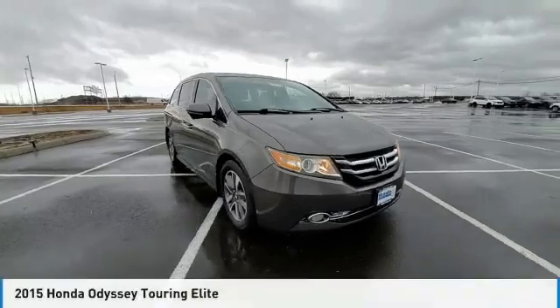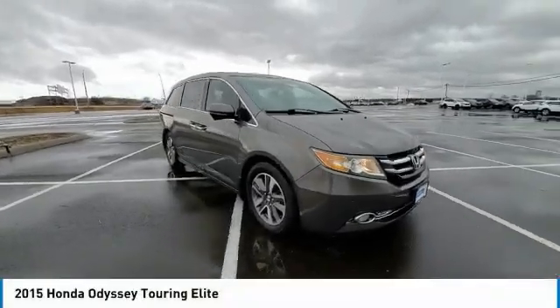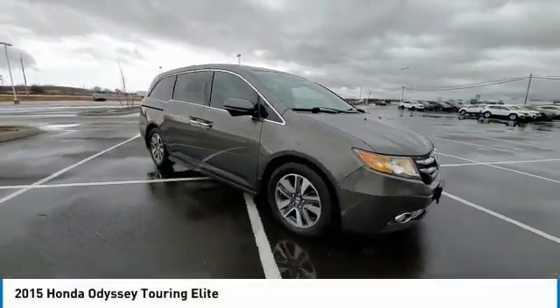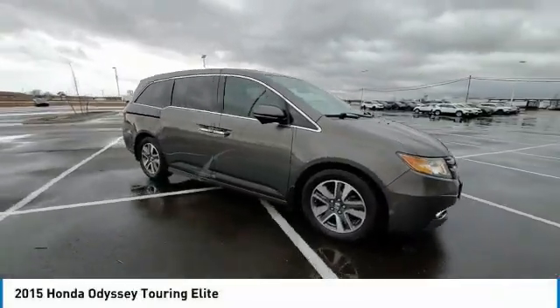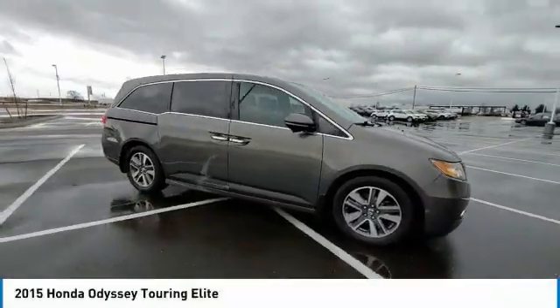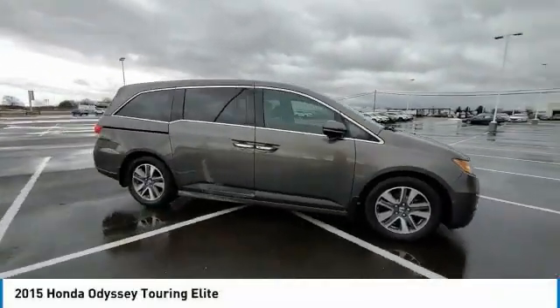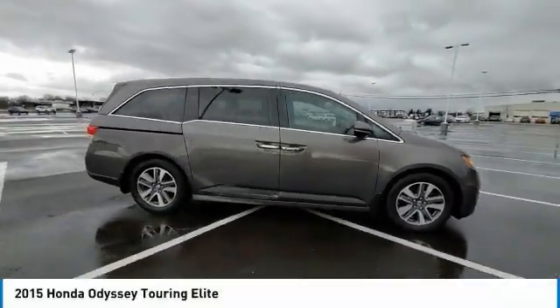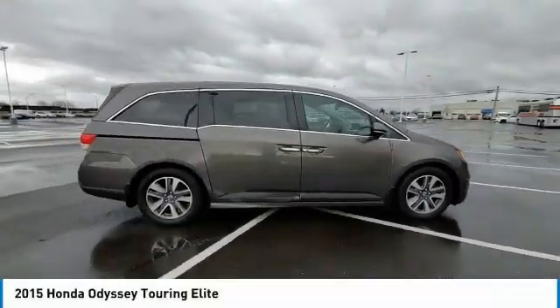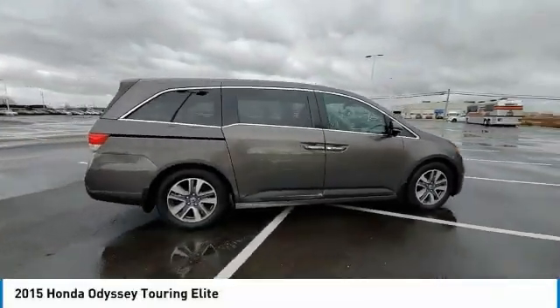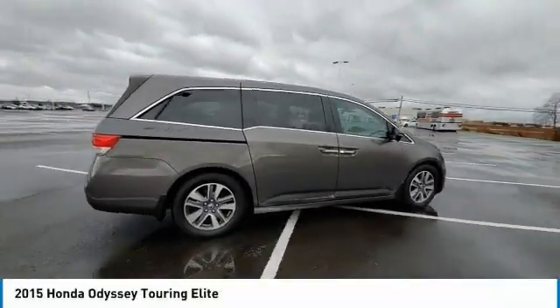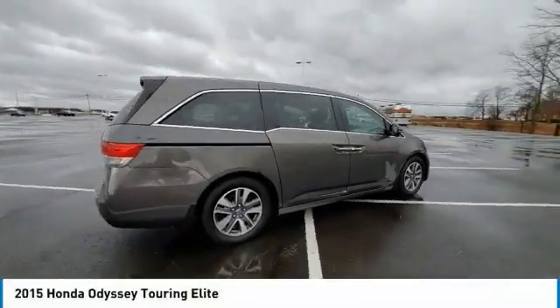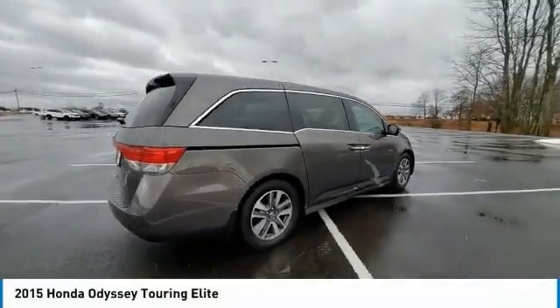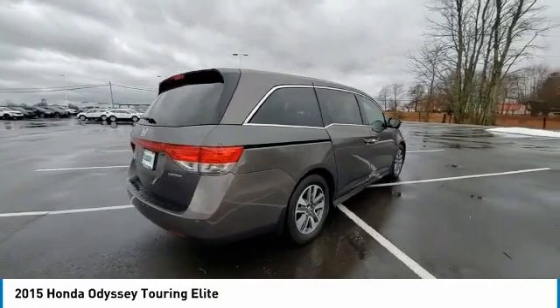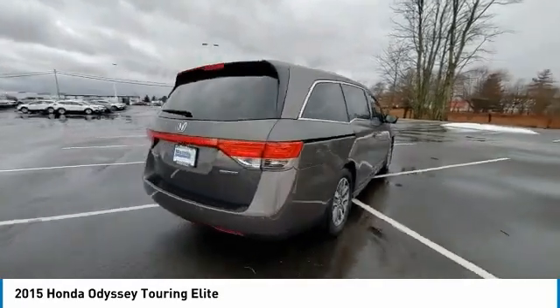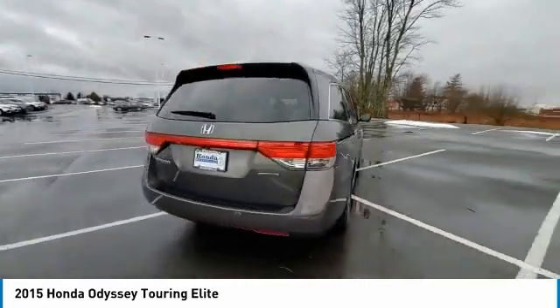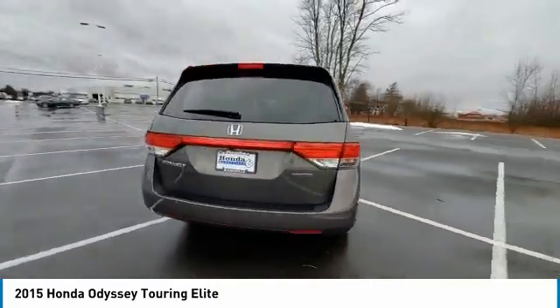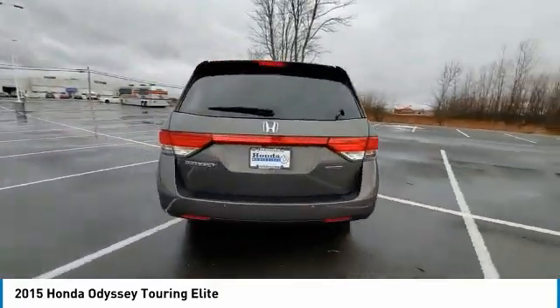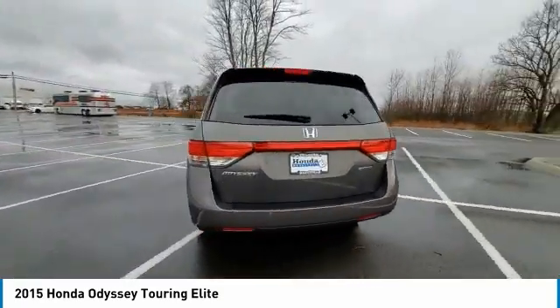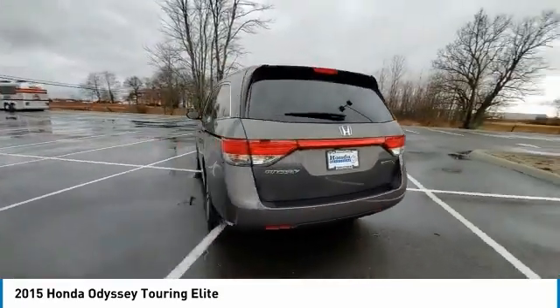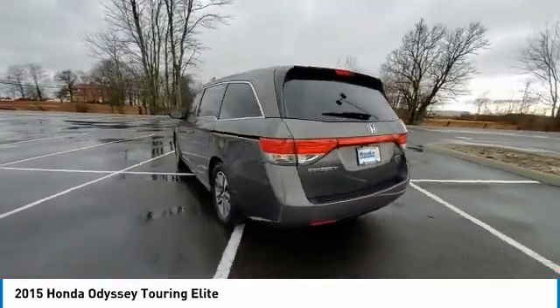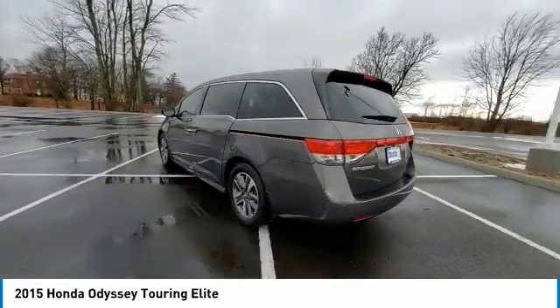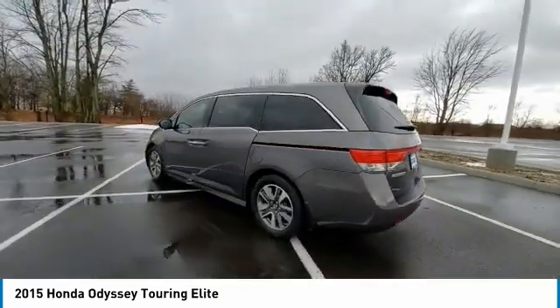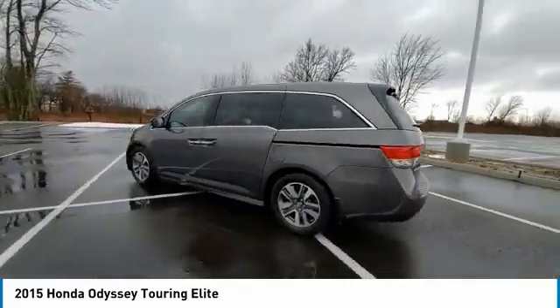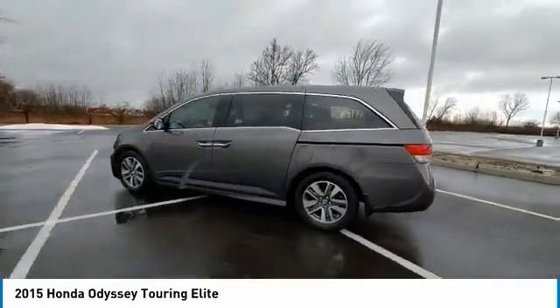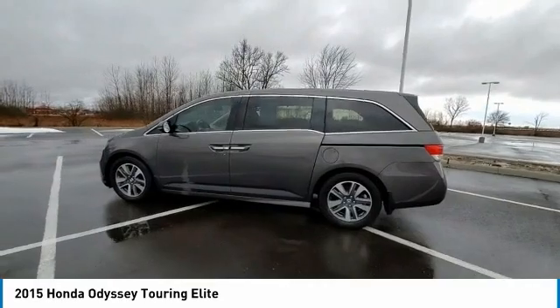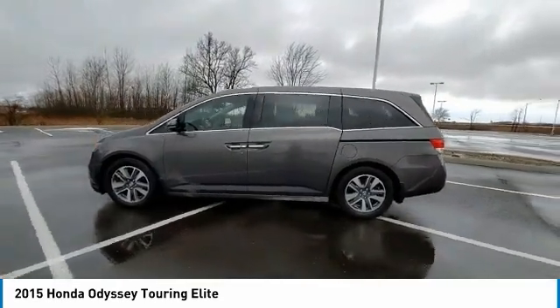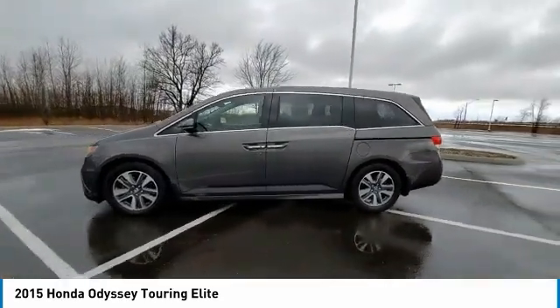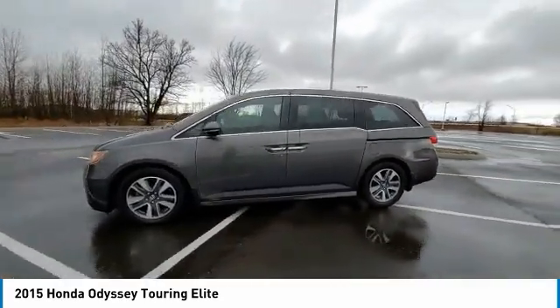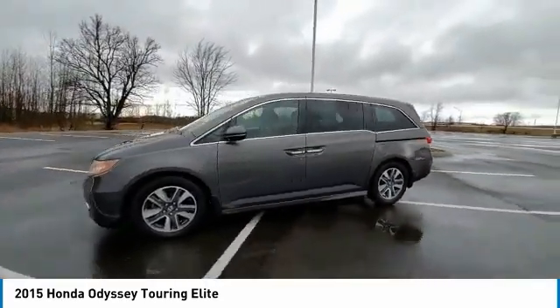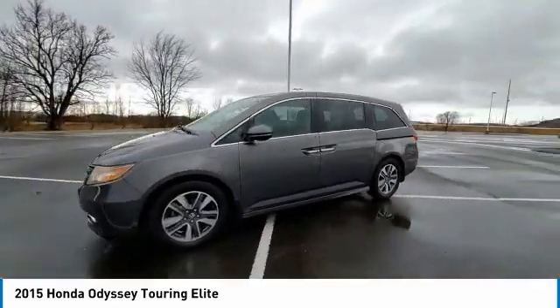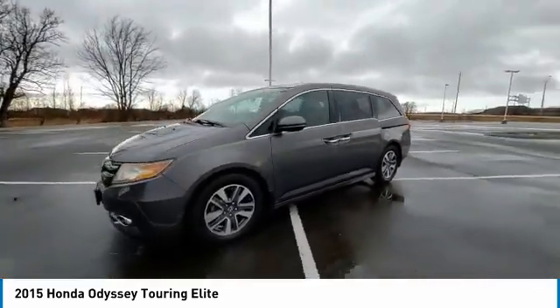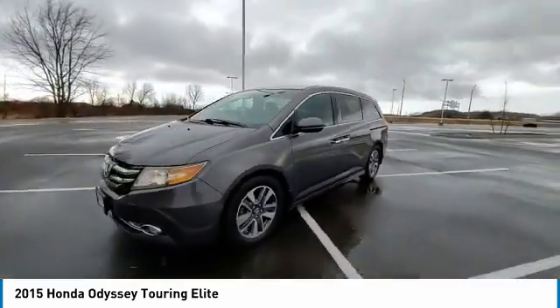Looking for the right vehicle? Check out the 2015 Odyssey. The Honda Odyssey is a showcase of distinguished style, captivating technology, and advanced safety features. A must for all families.